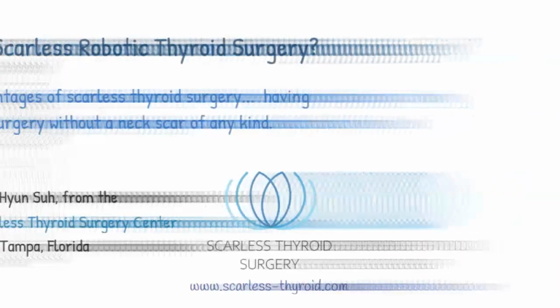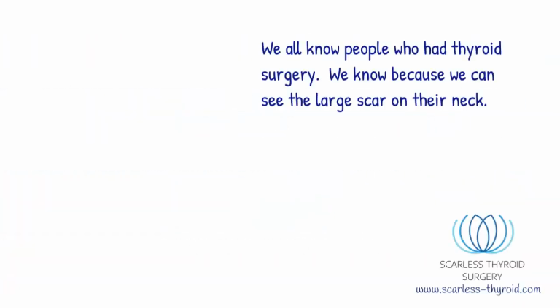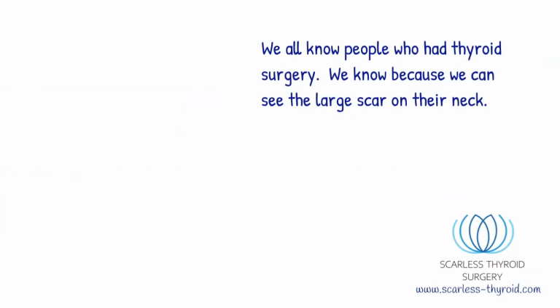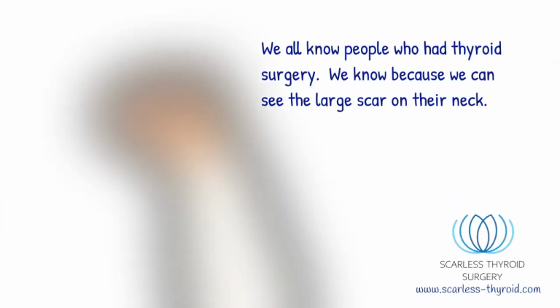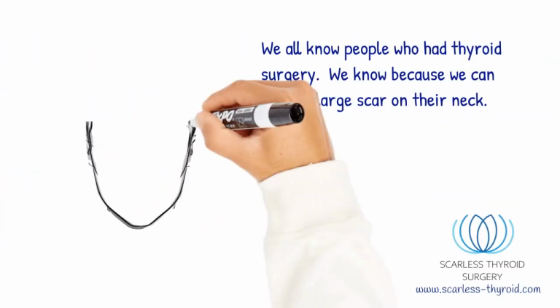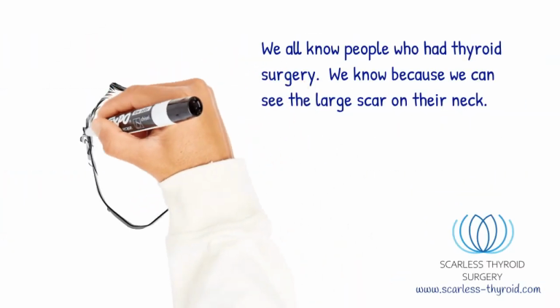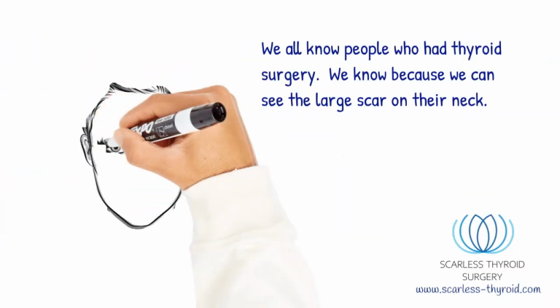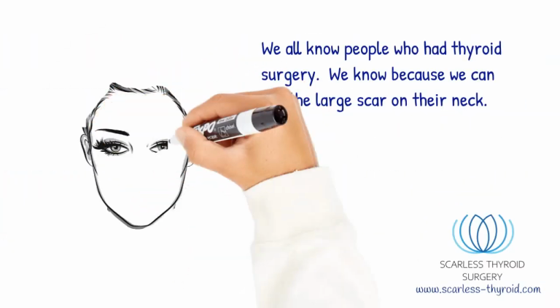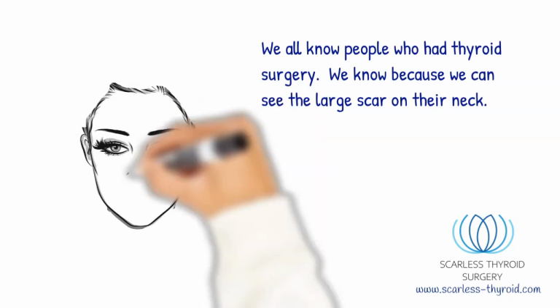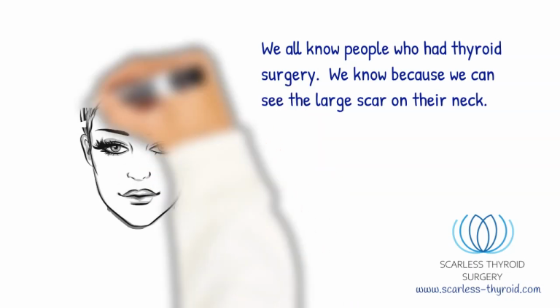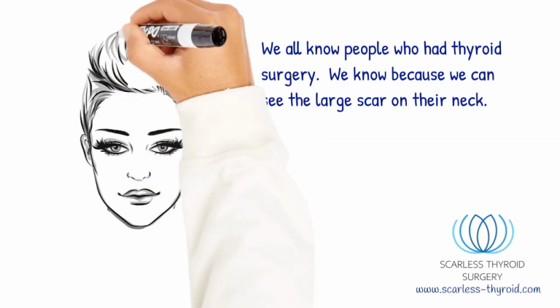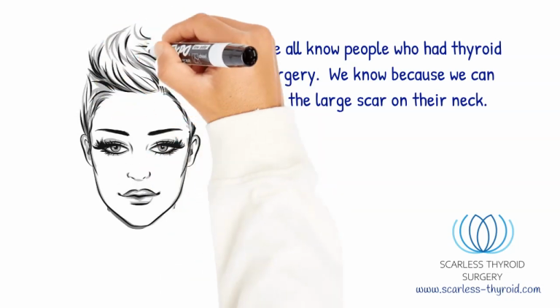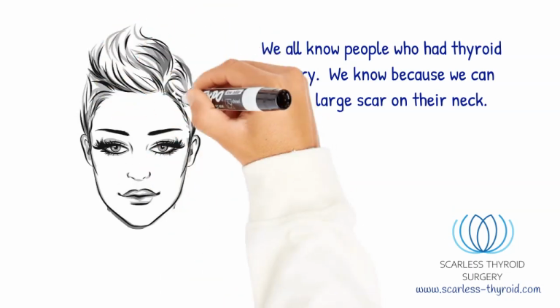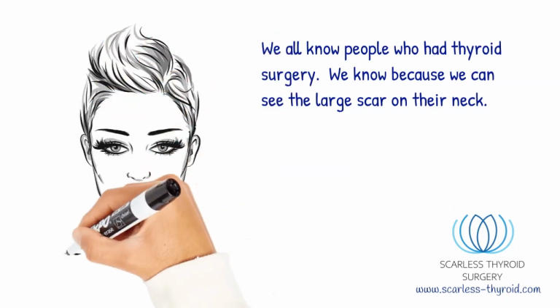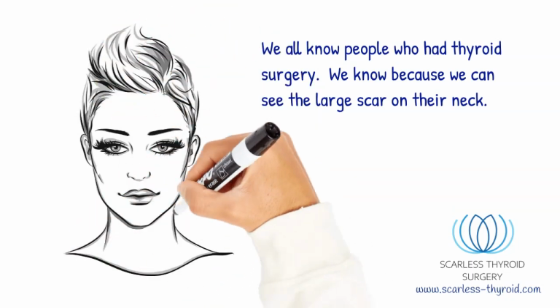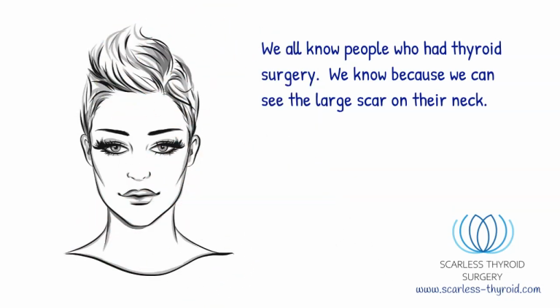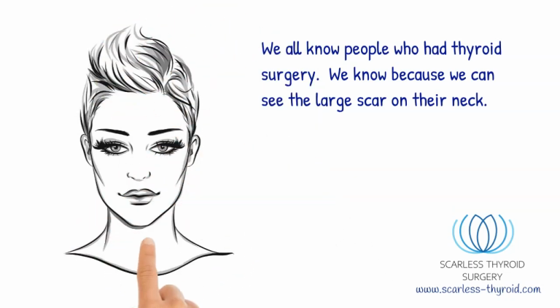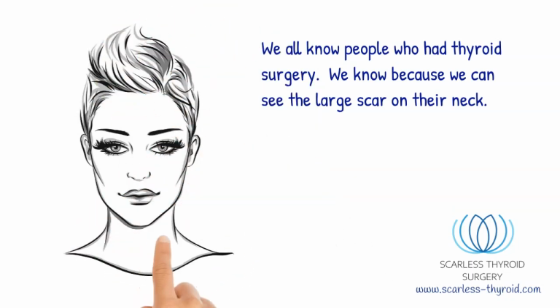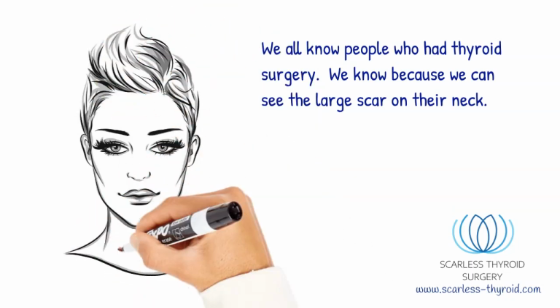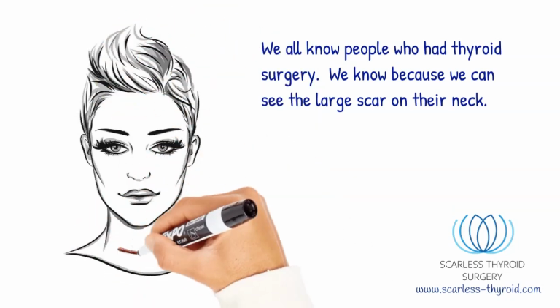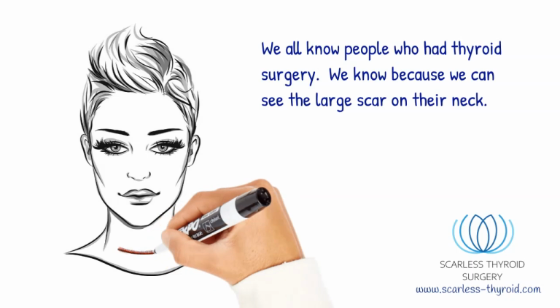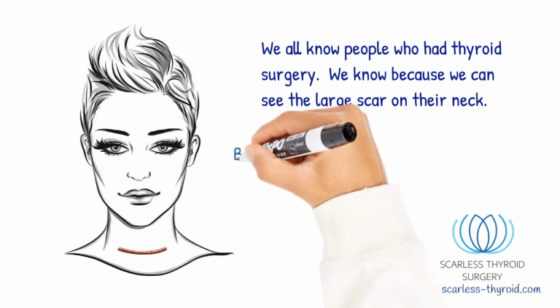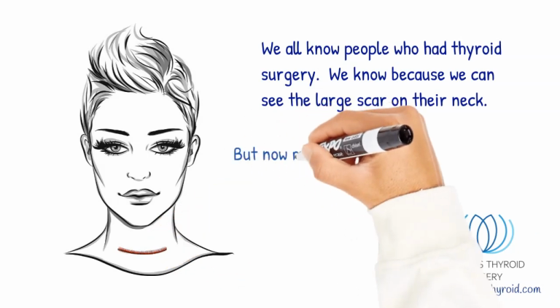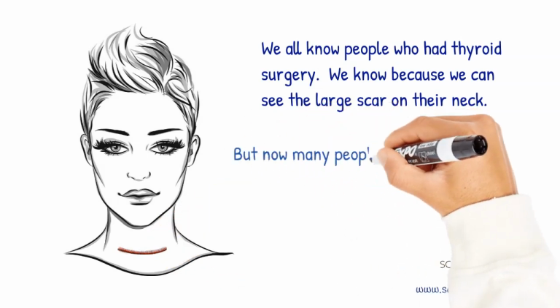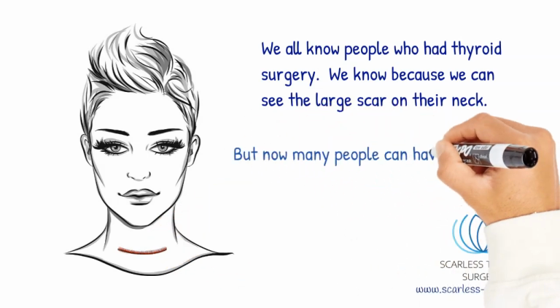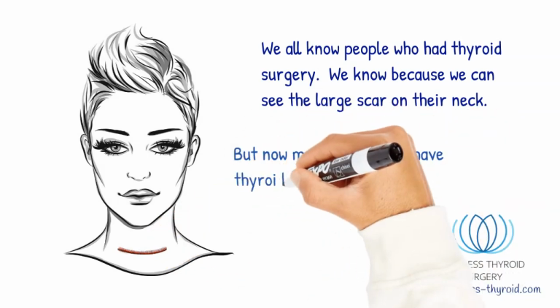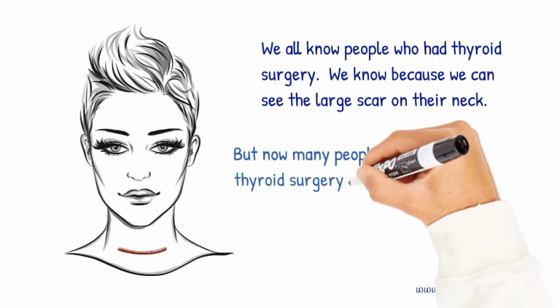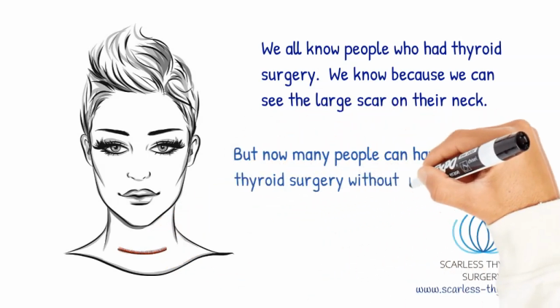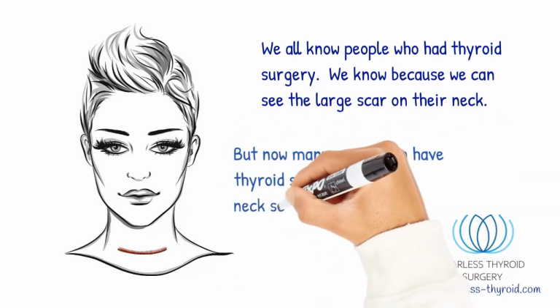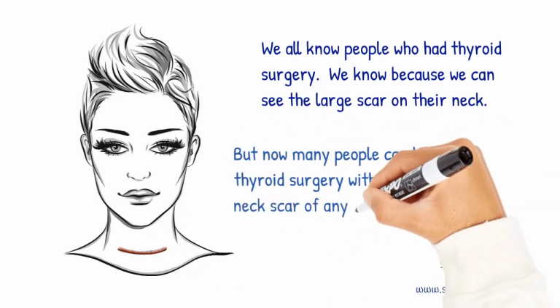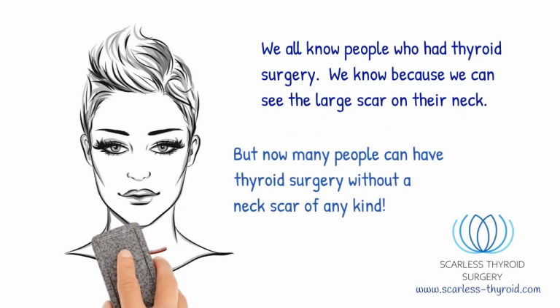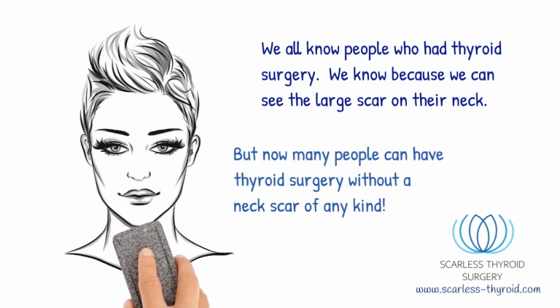We all know people who had thyroid surgery. We know because we can see the large scar on their neck. But now many people can have thyroid surgery without a neck scar of any kind.